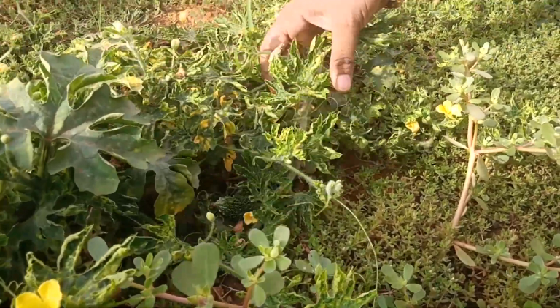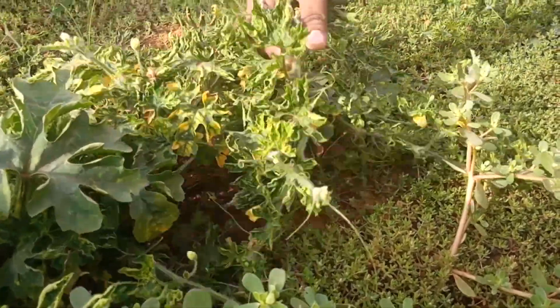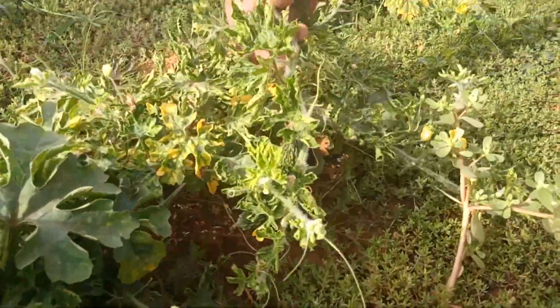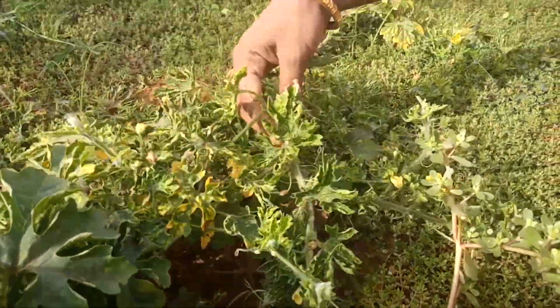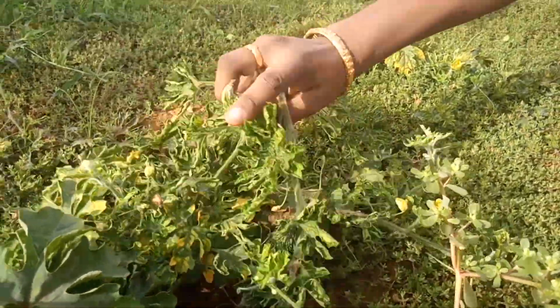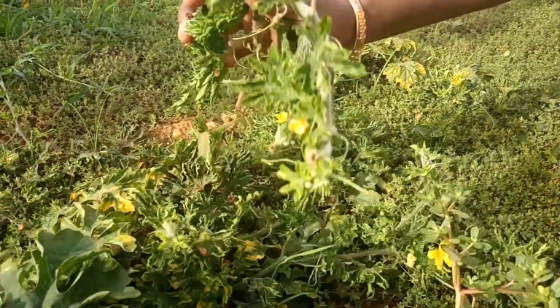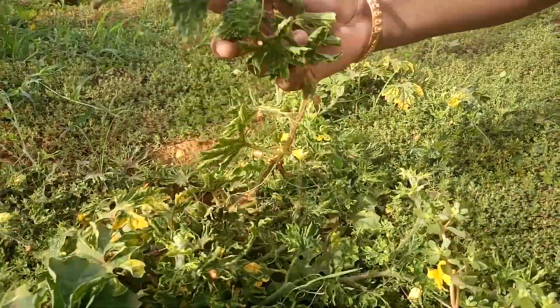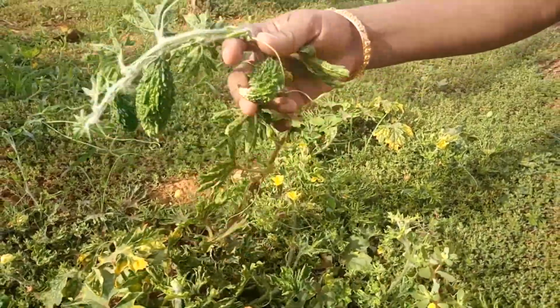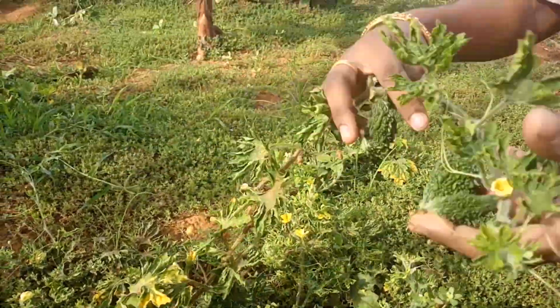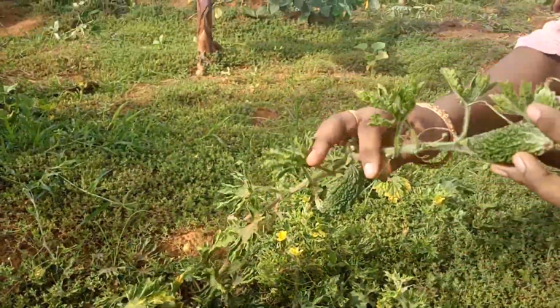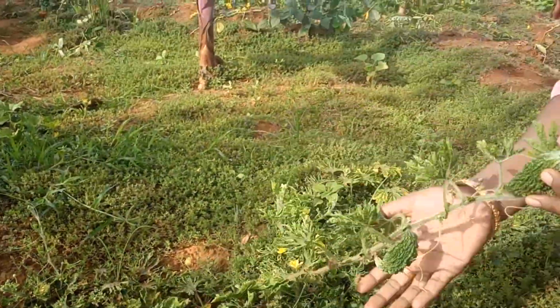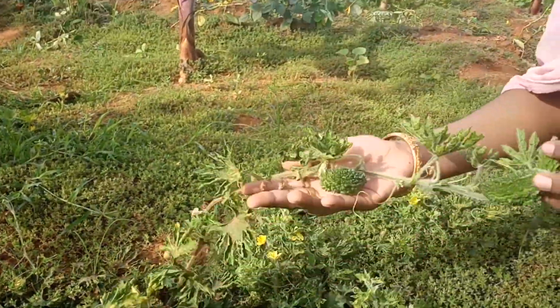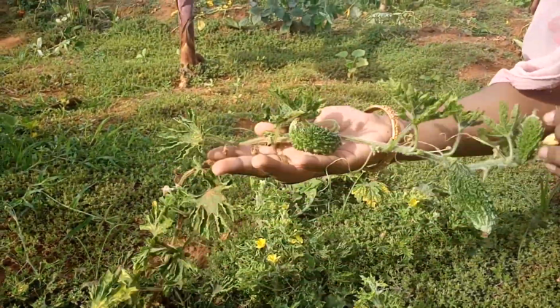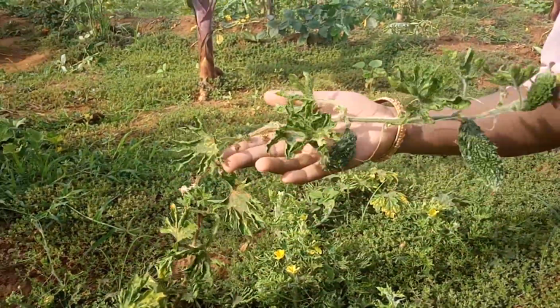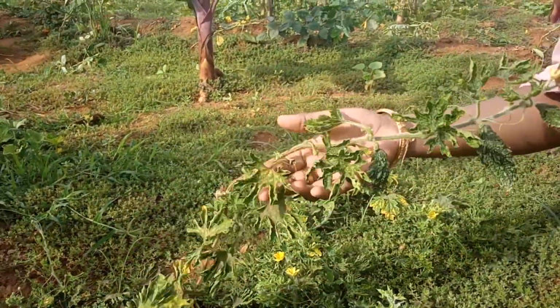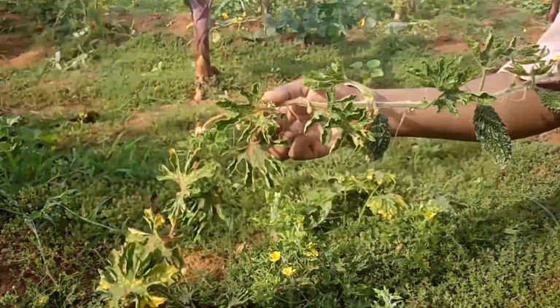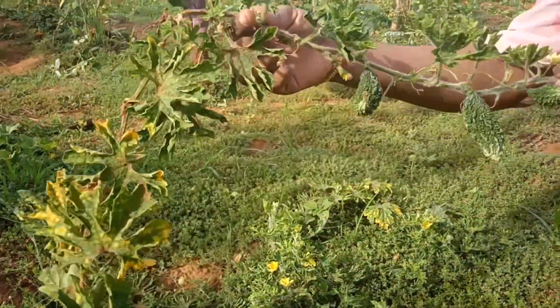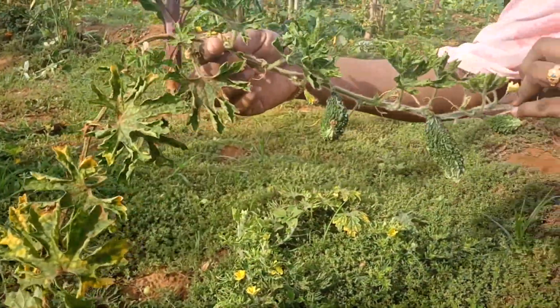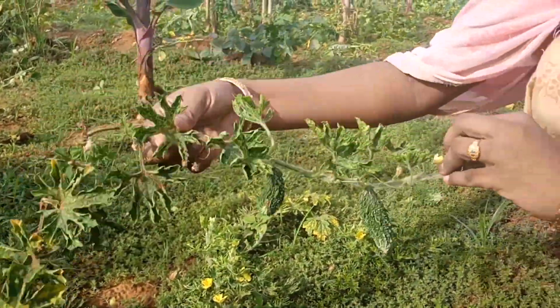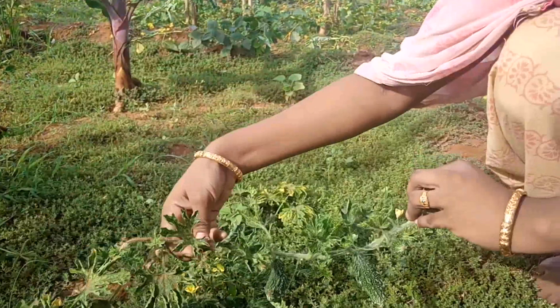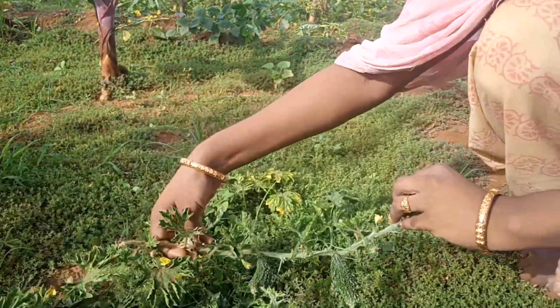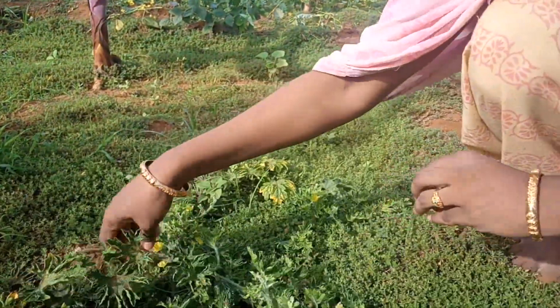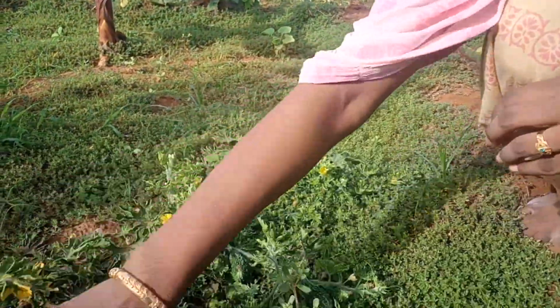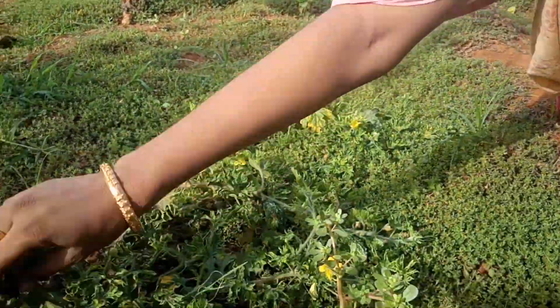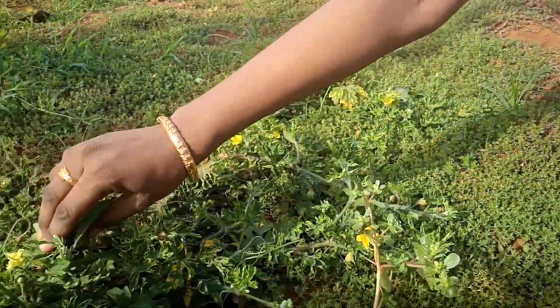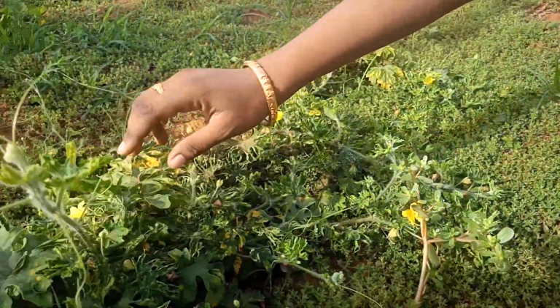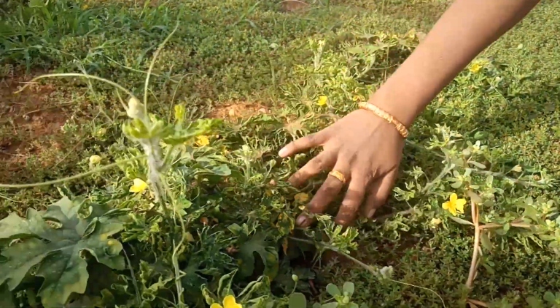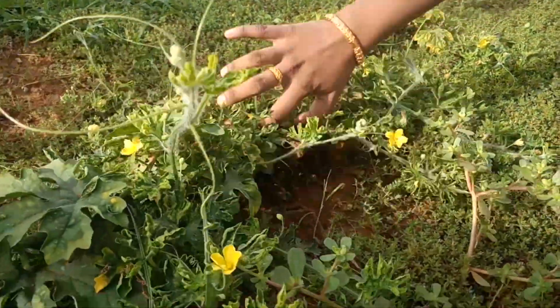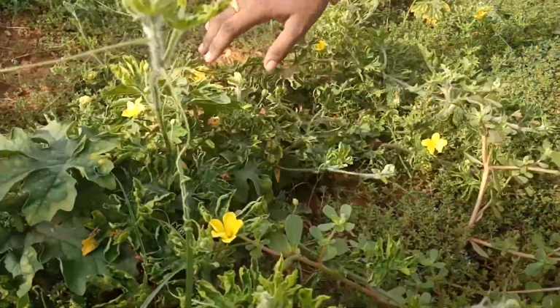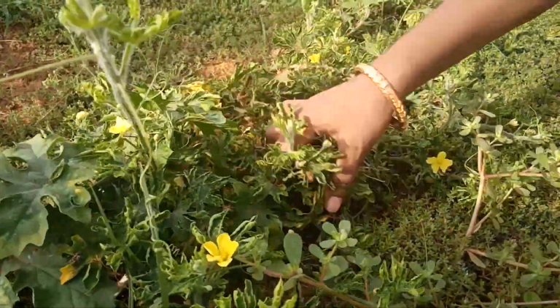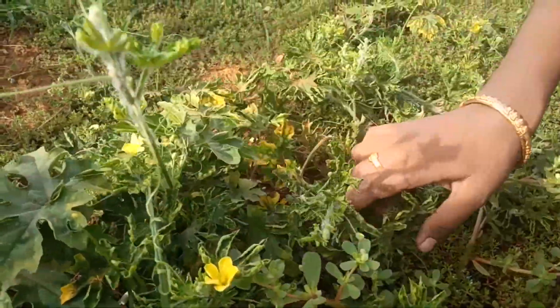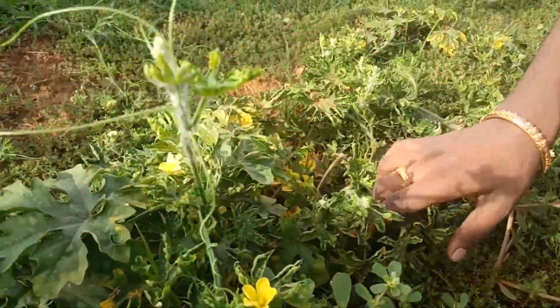Let's put the fish in the water. I am going to put the fish in the water. This is the one that is good.